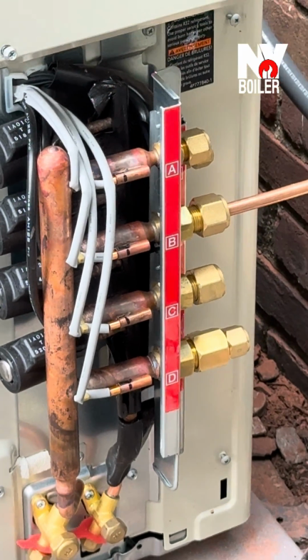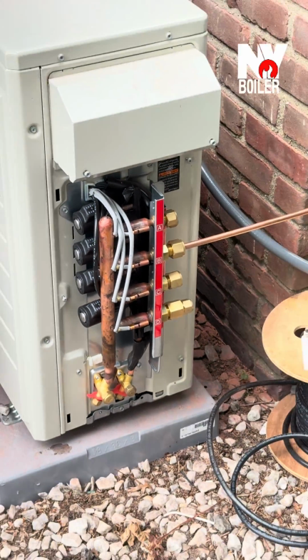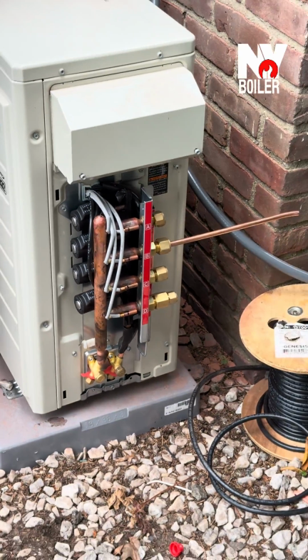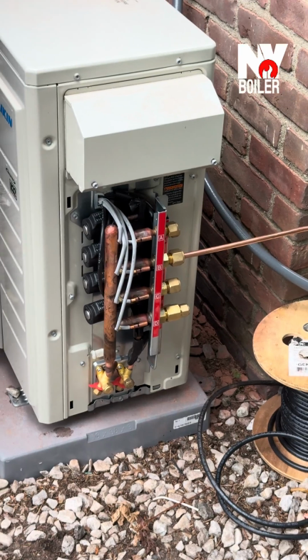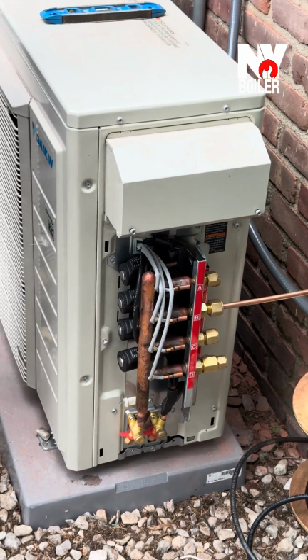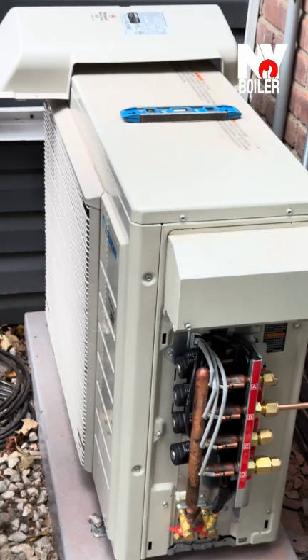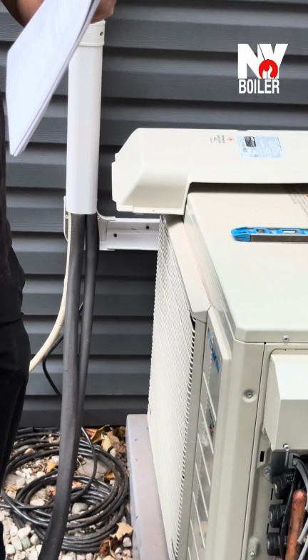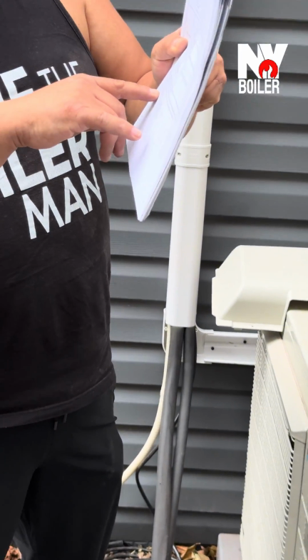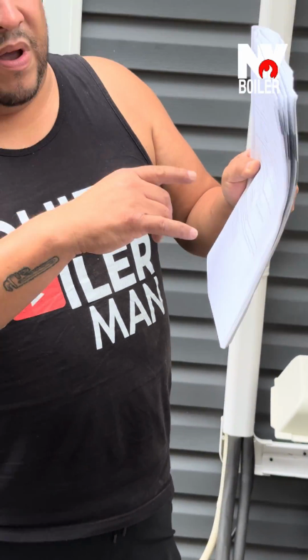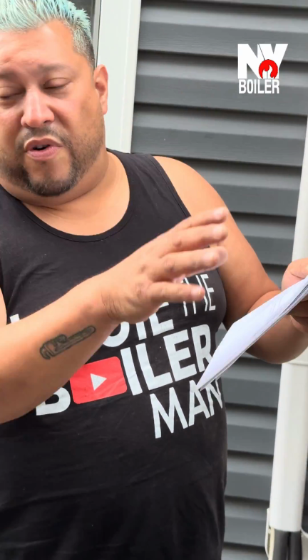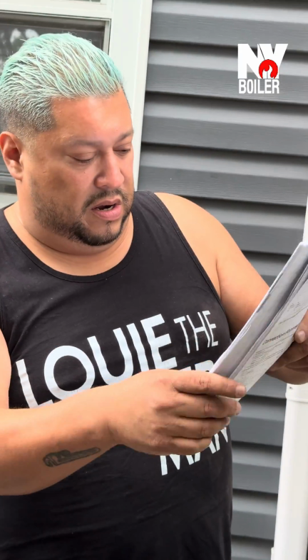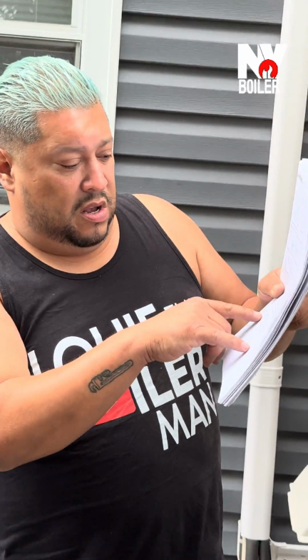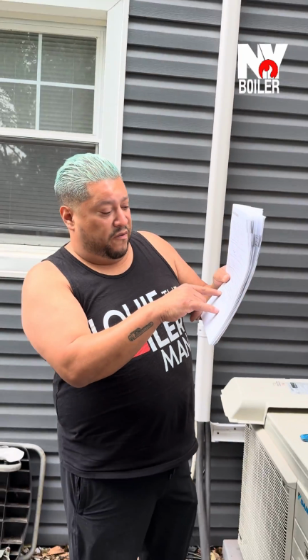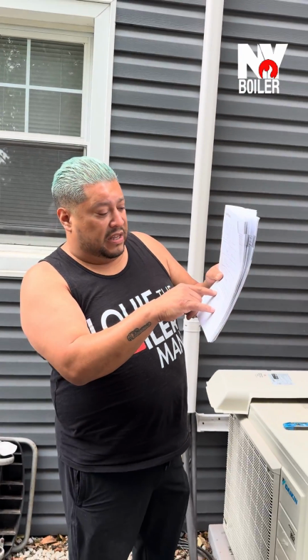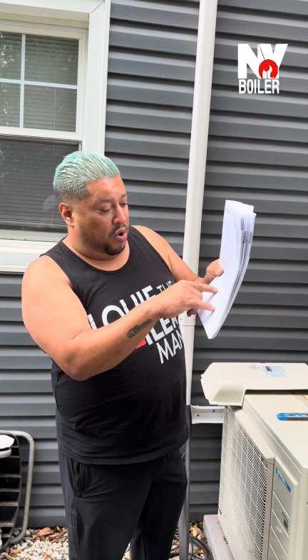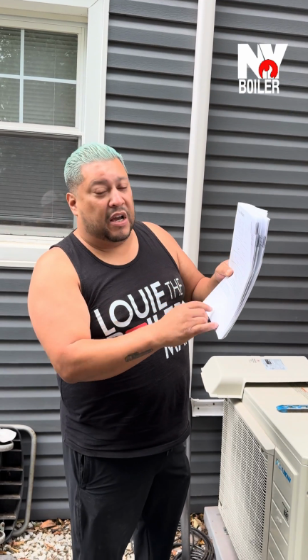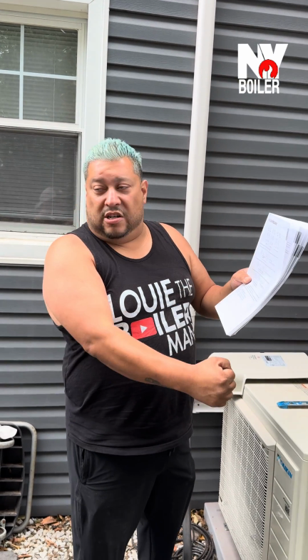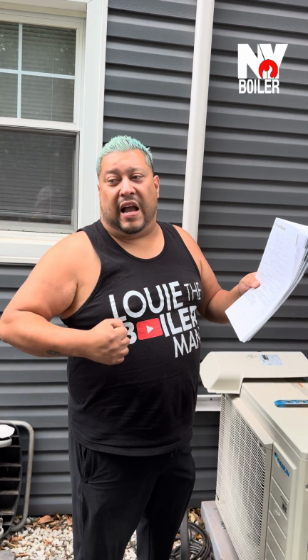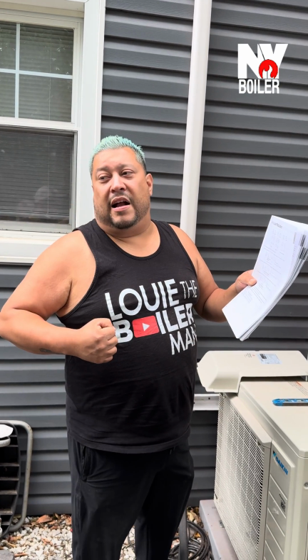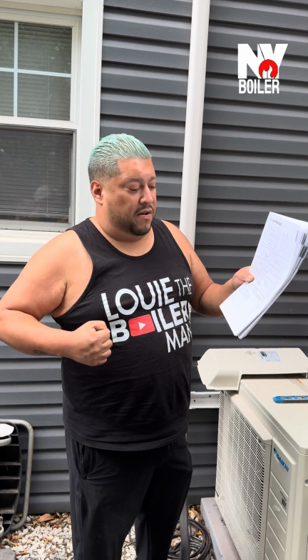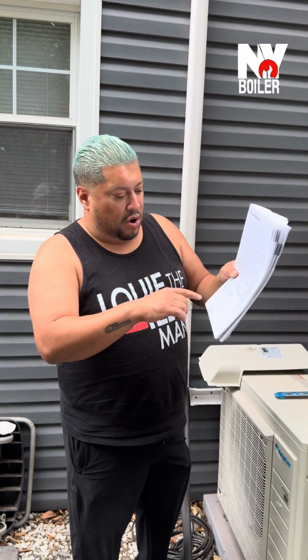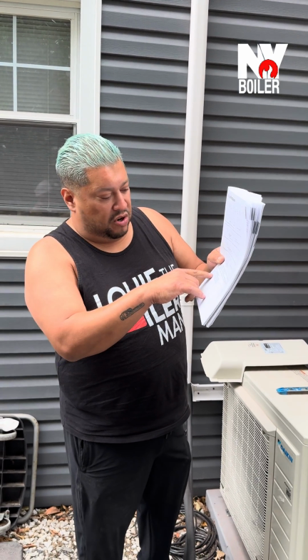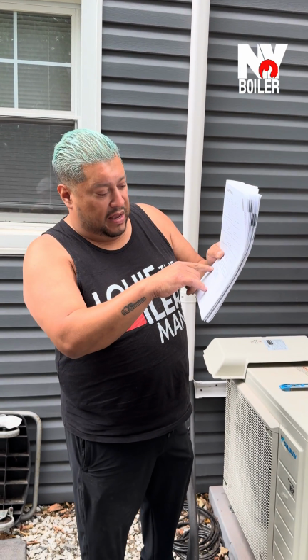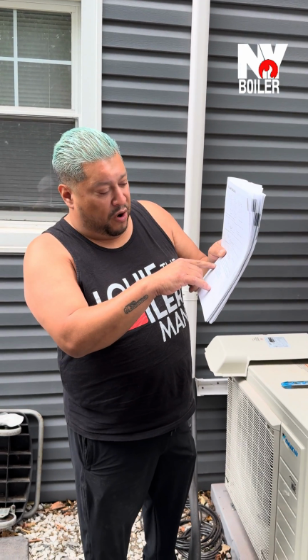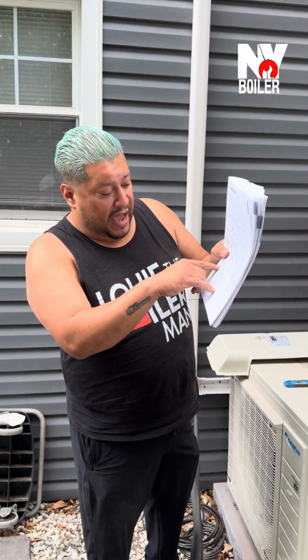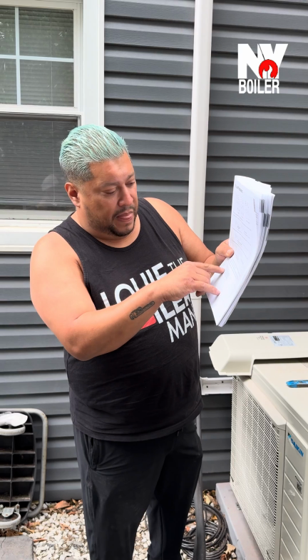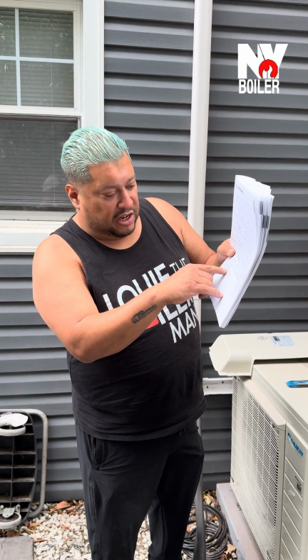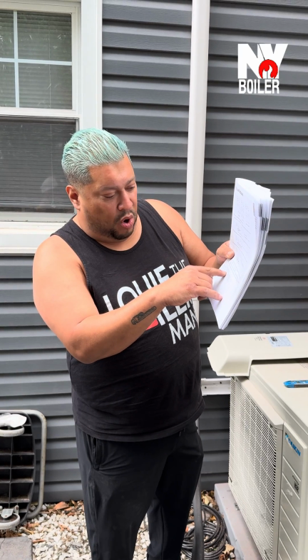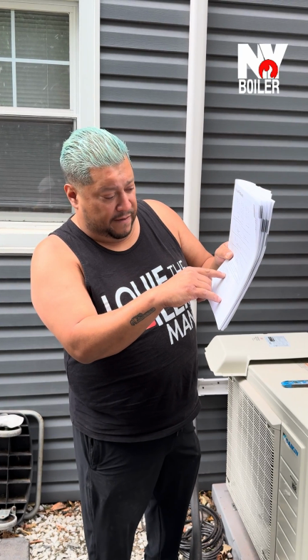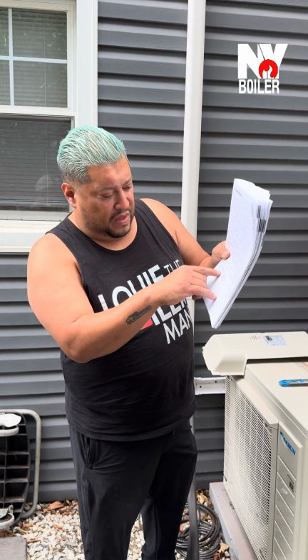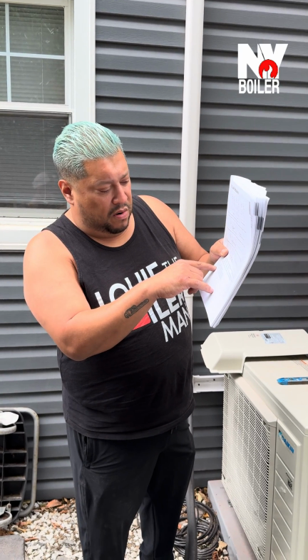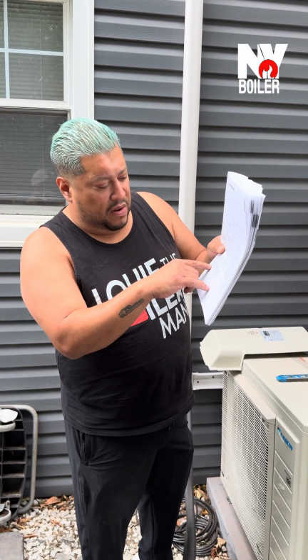And then of course, when you're doing the line sets, it tells you the torque. That's very important — we have a torque wrench. Flaring nut tightening torque, because you can actually over-tighten and that's not good either. So for 3H, that should be the torque right here — 14.